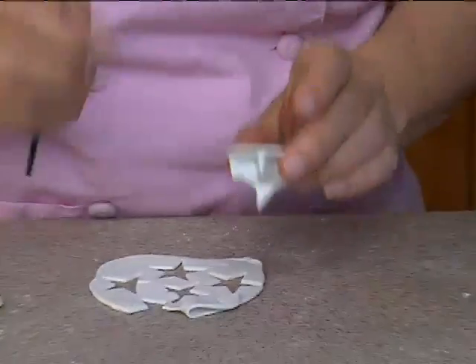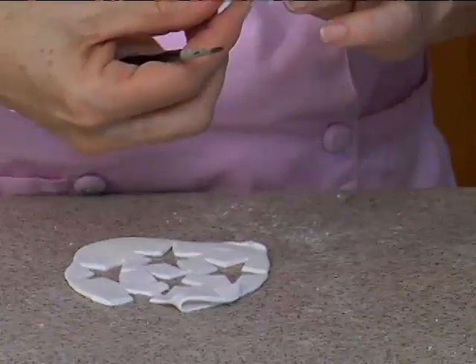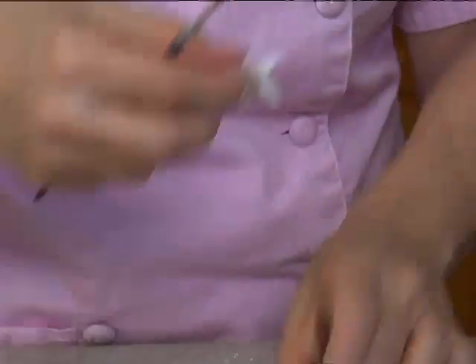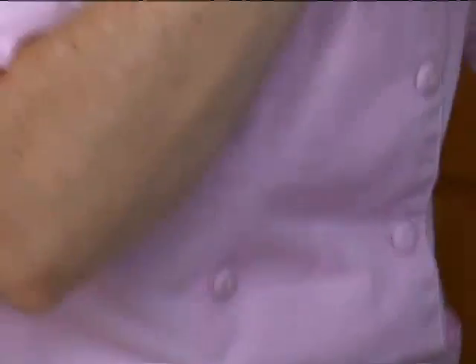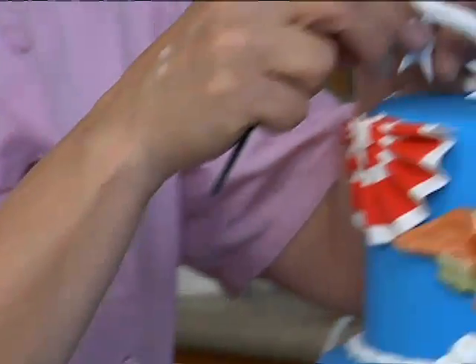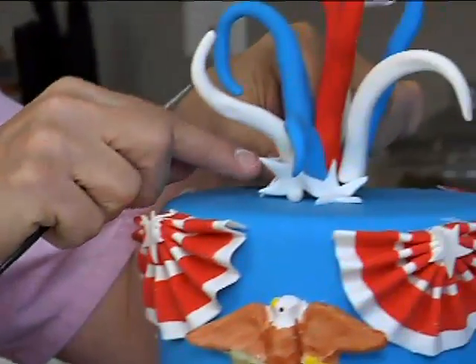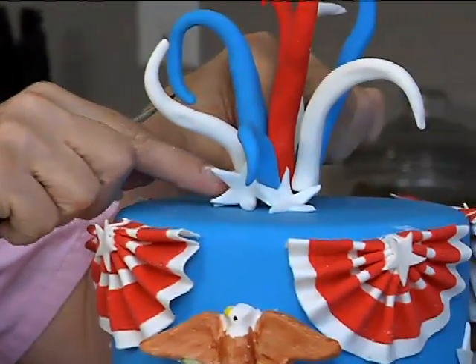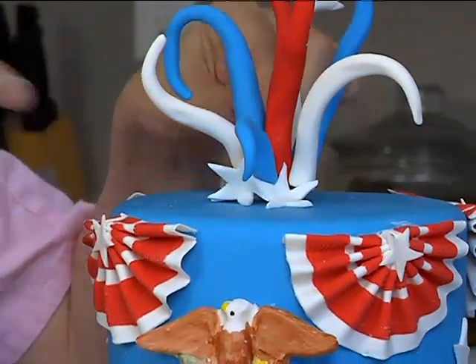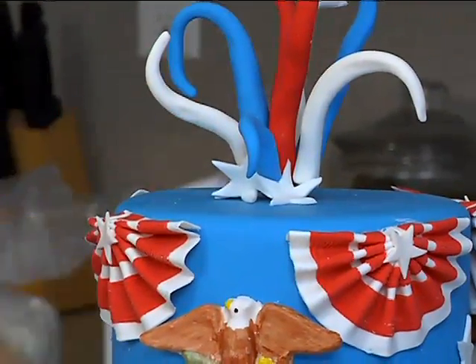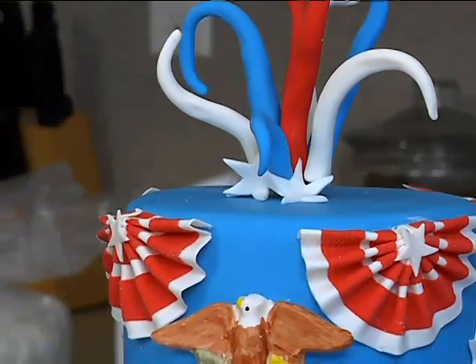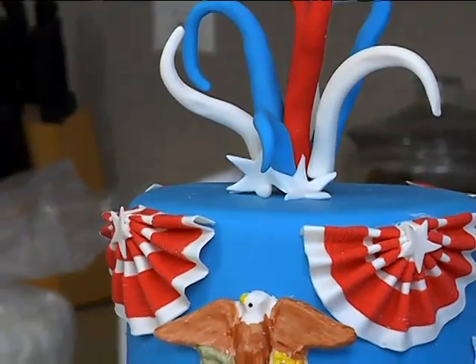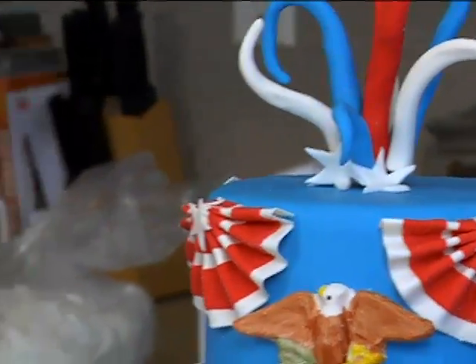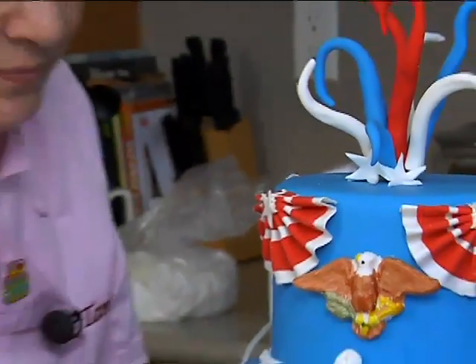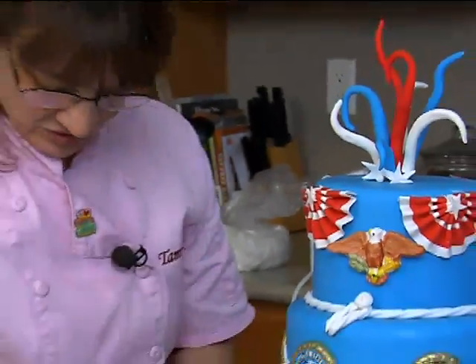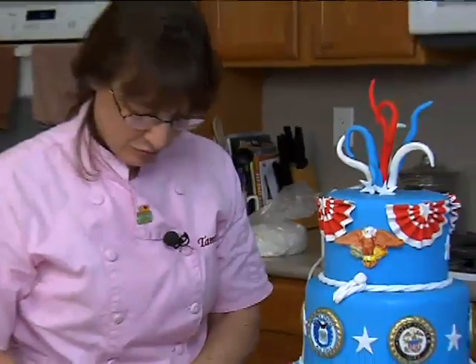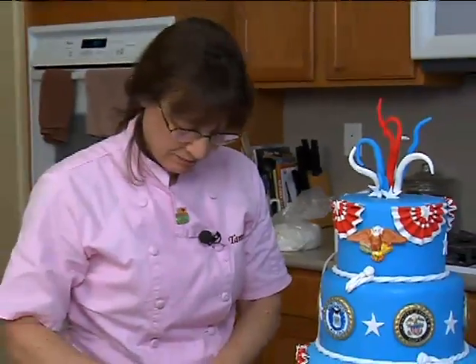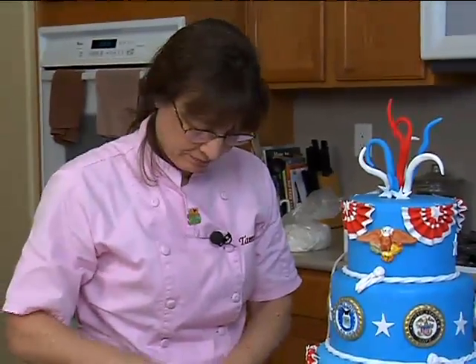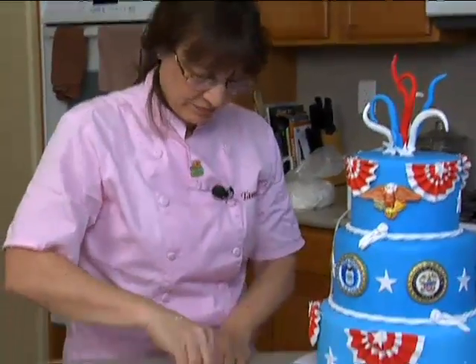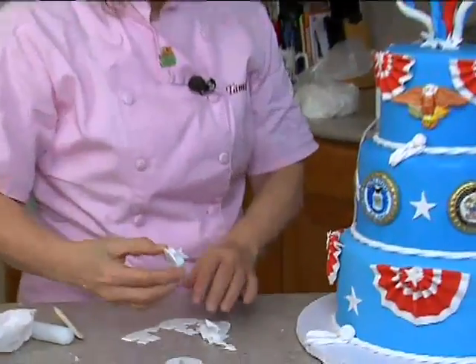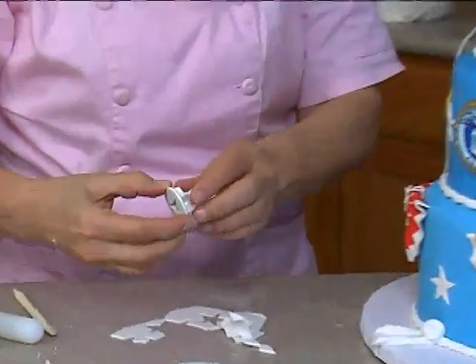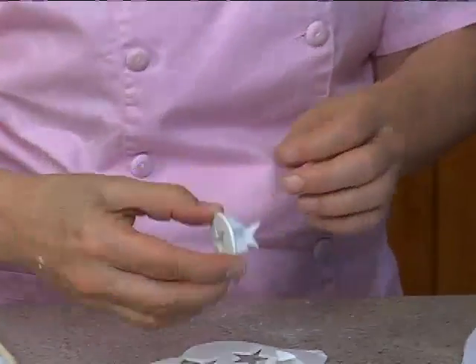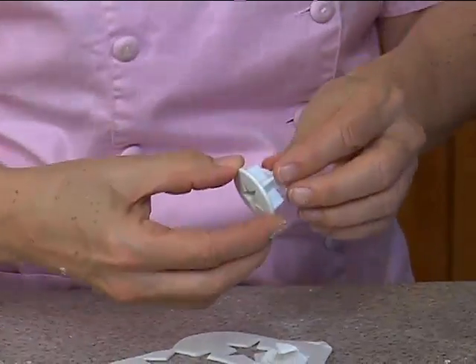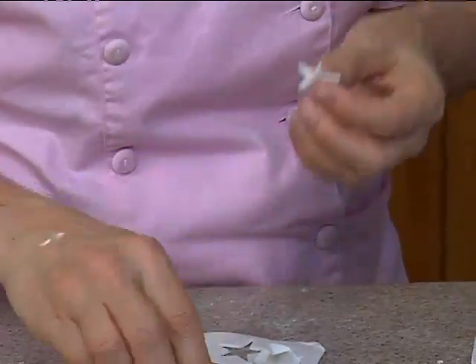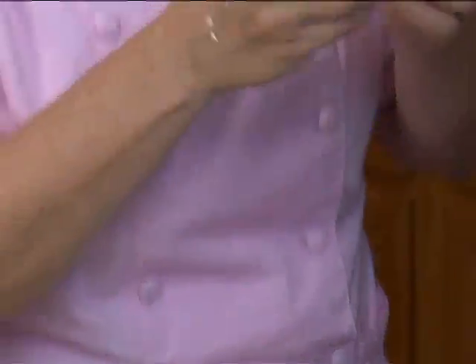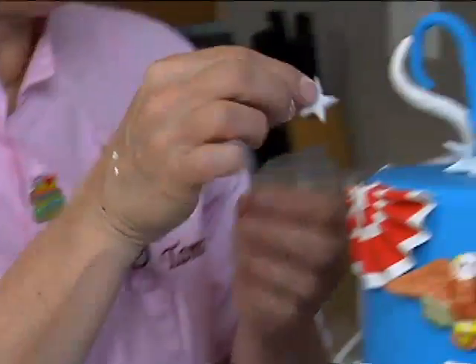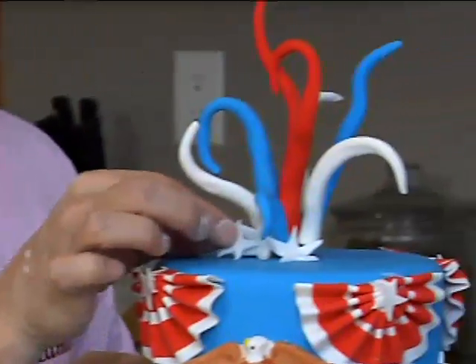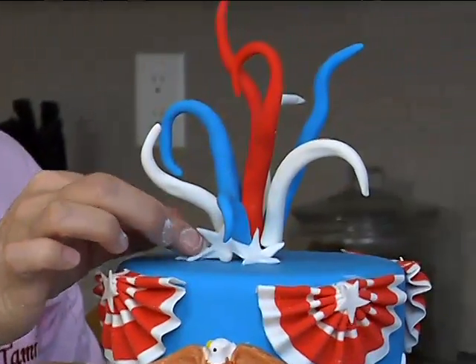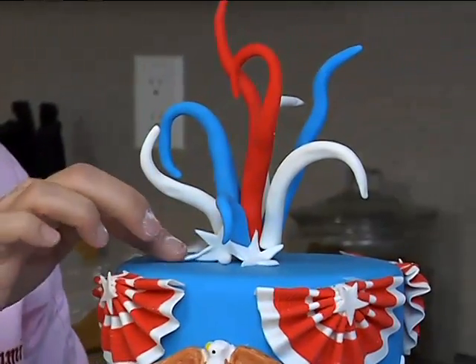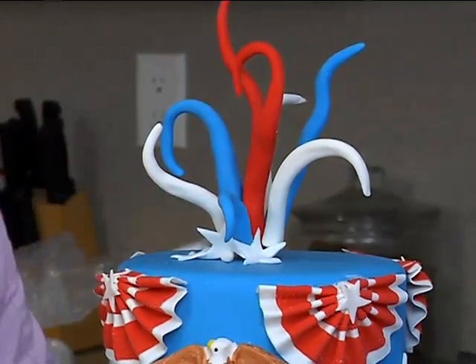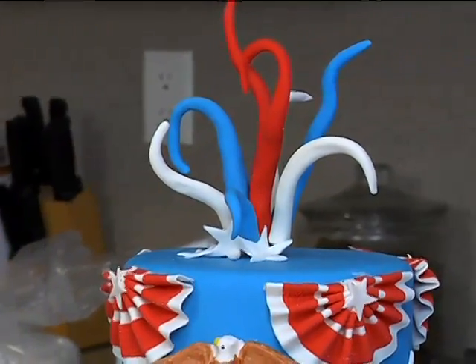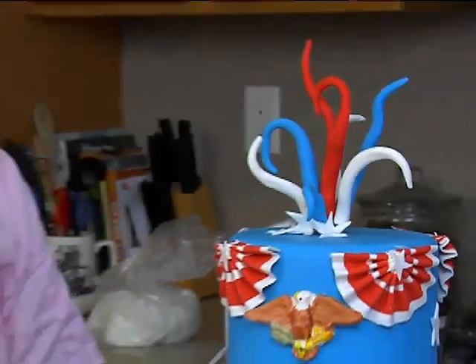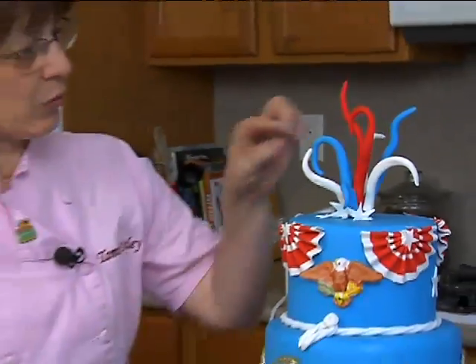You can do little and big and all different sizes. Stand them up, dry them, add some glitter — it's always good. You can even put stars on these if you want.